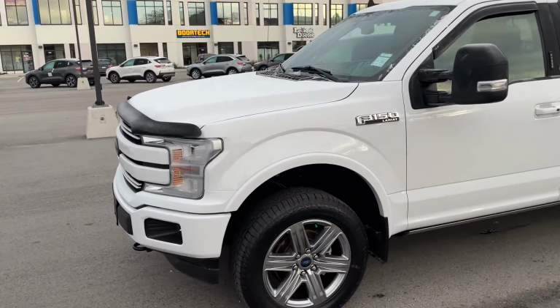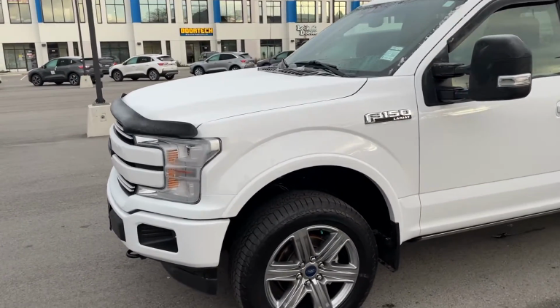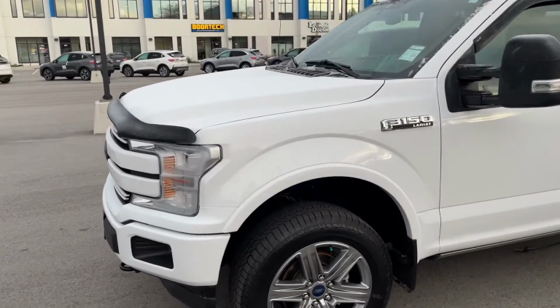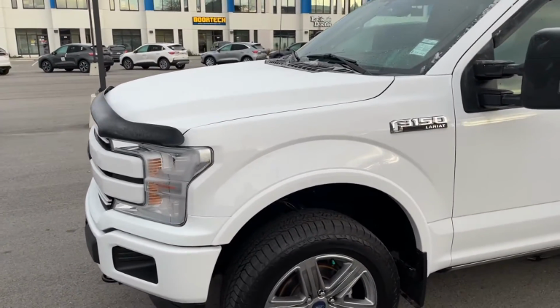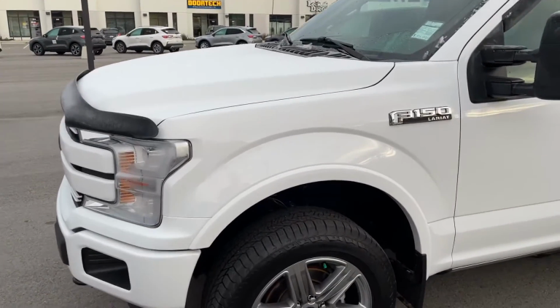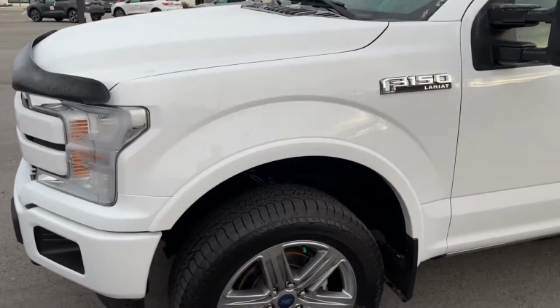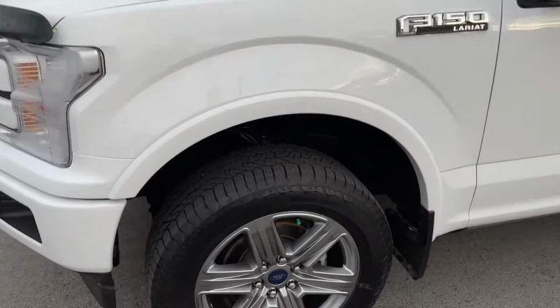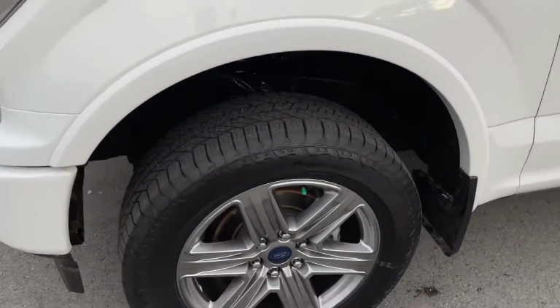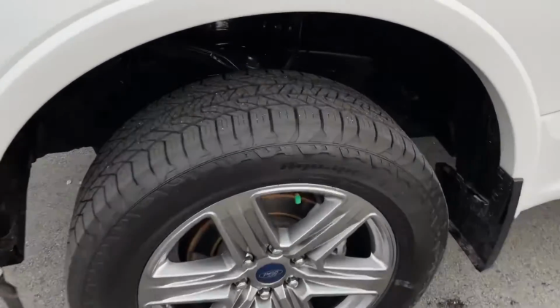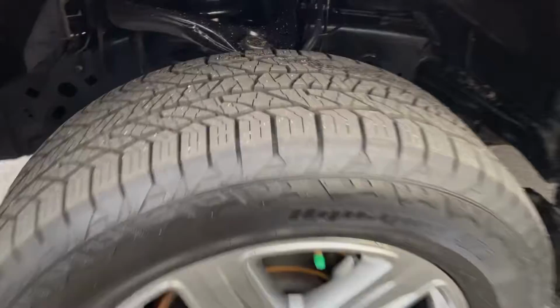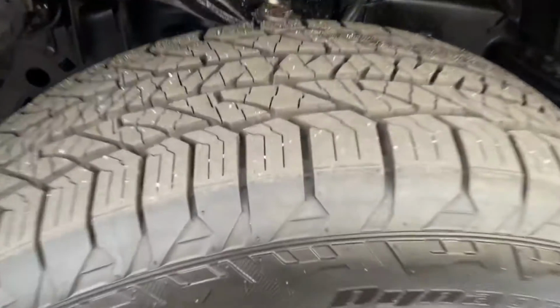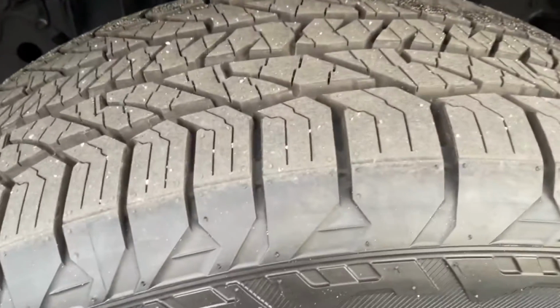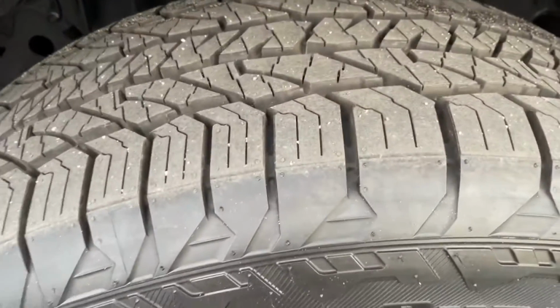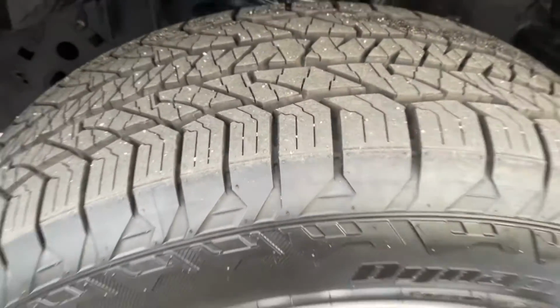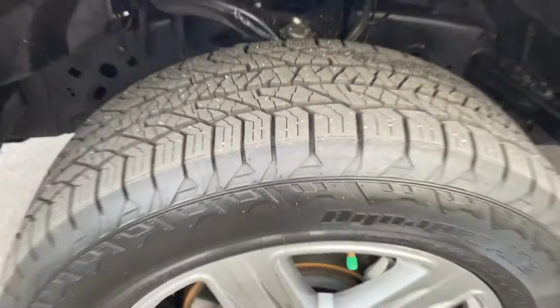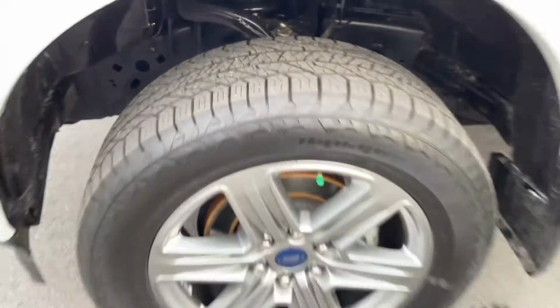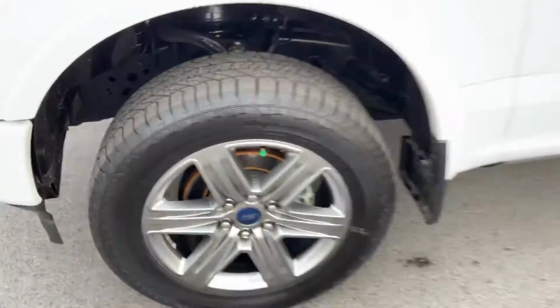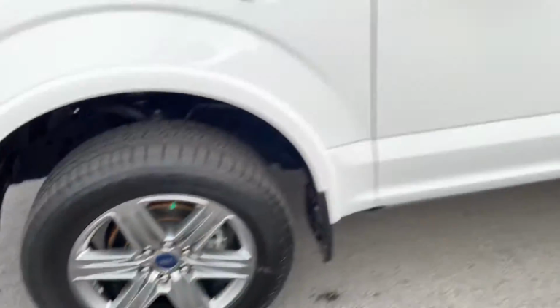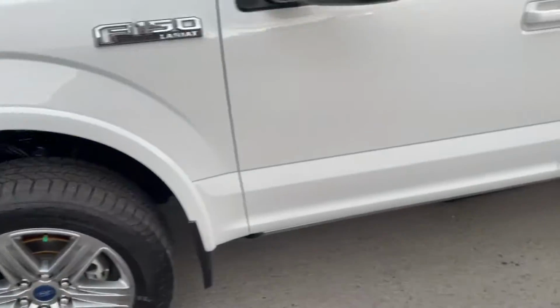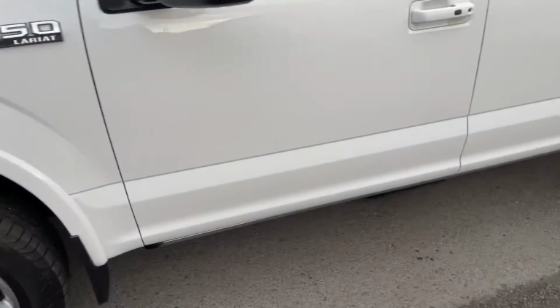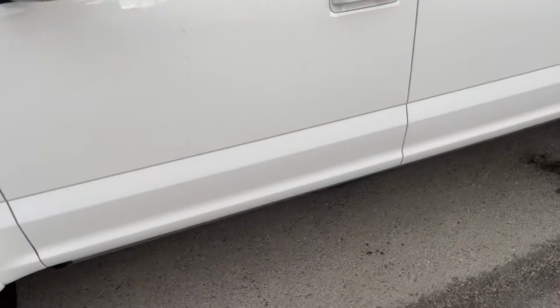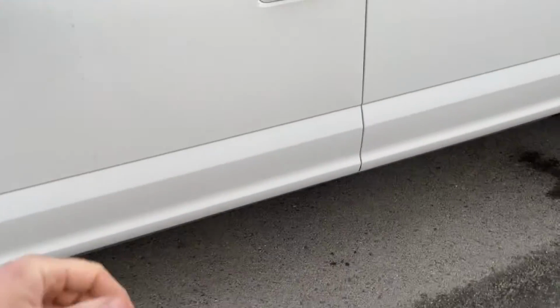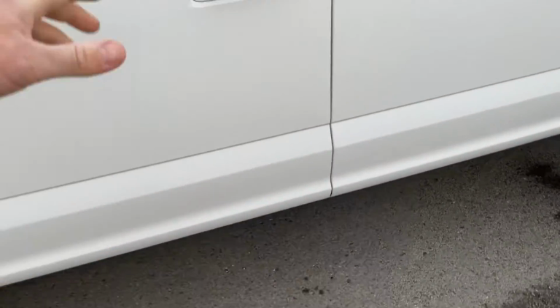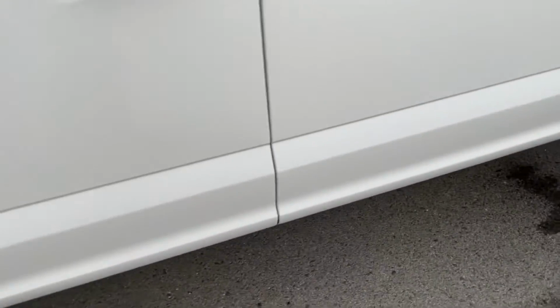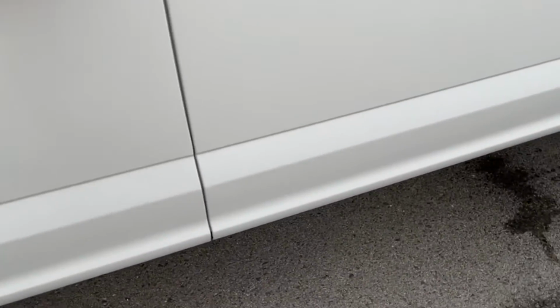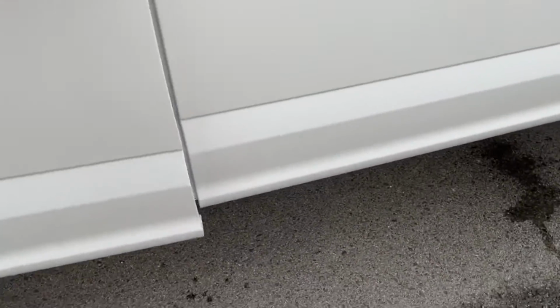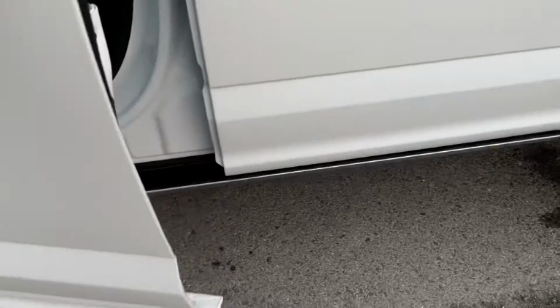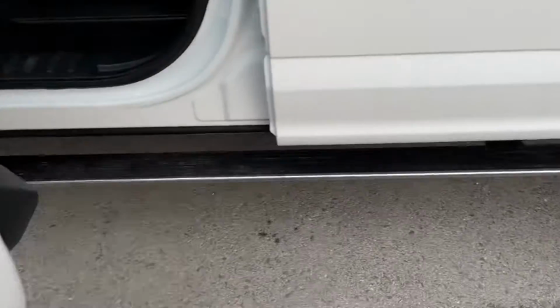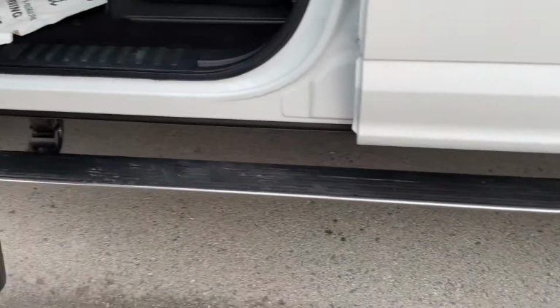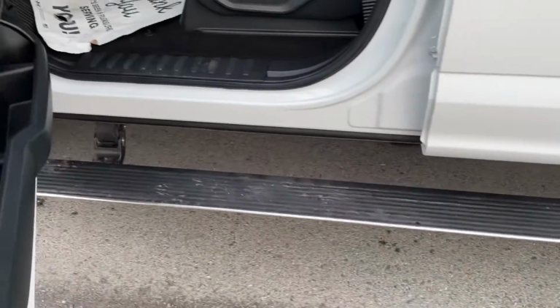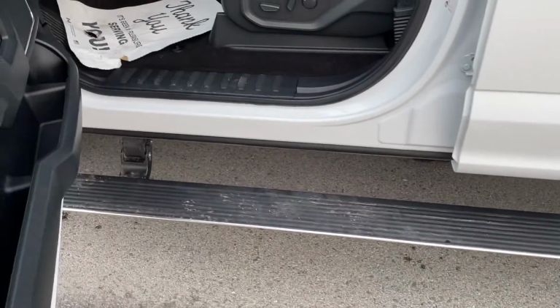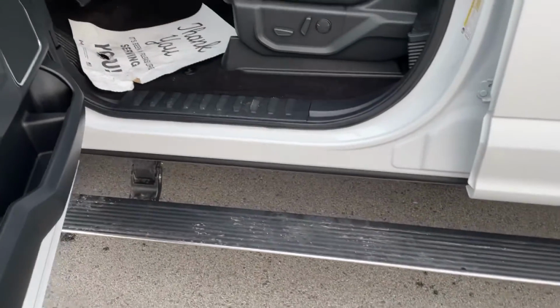3.5 max trailer tow. You can see basically brand new tires on there. This one does have the power running boards.